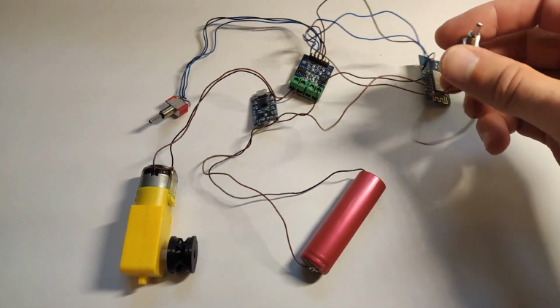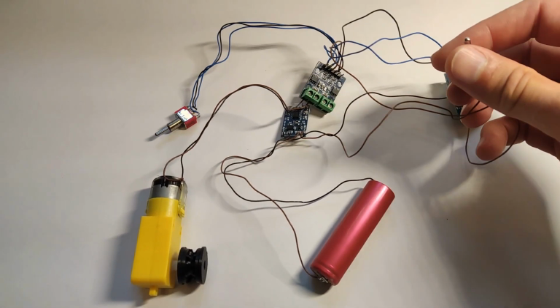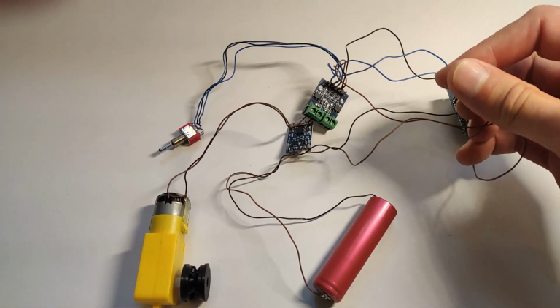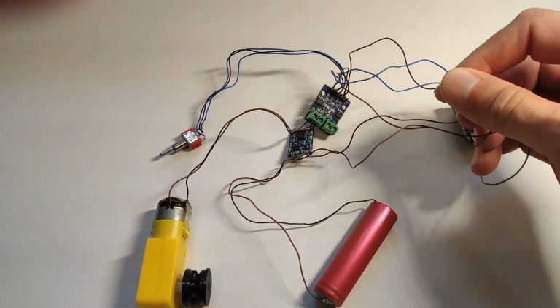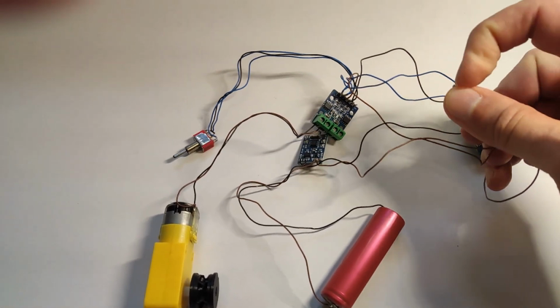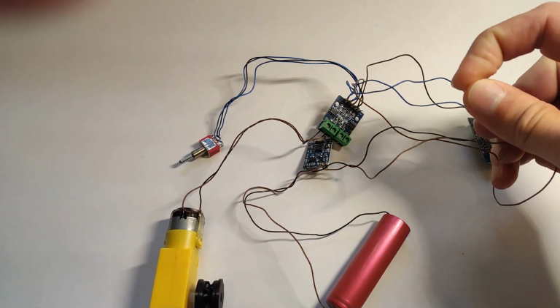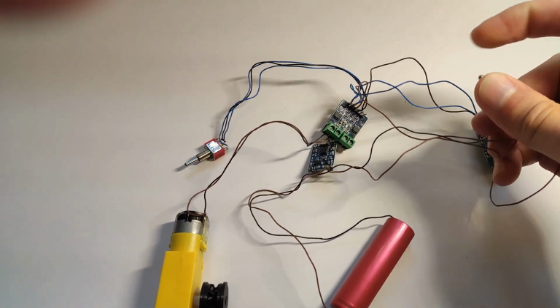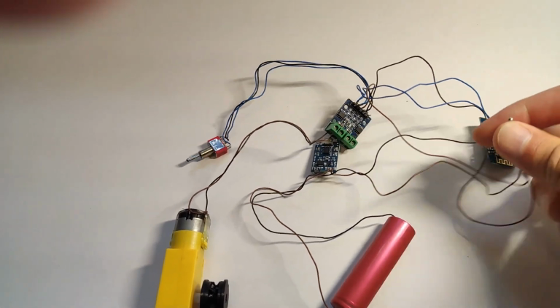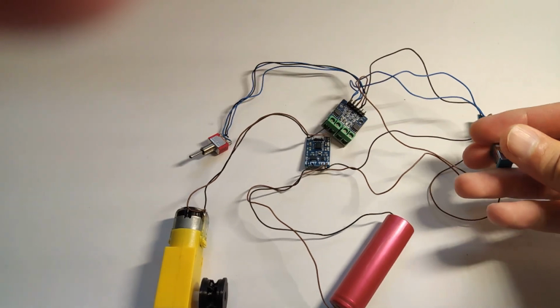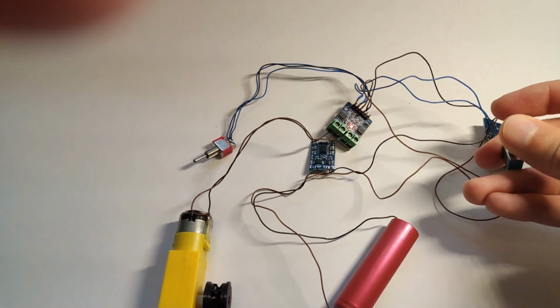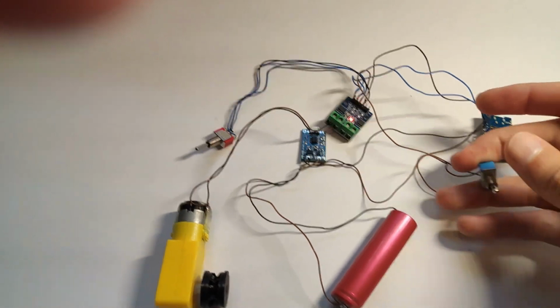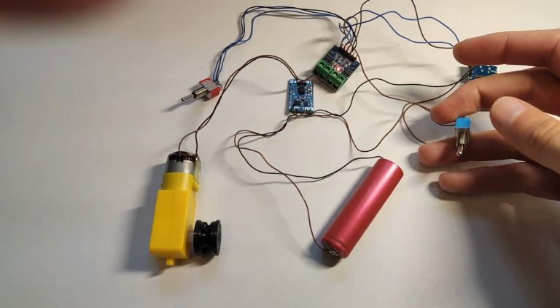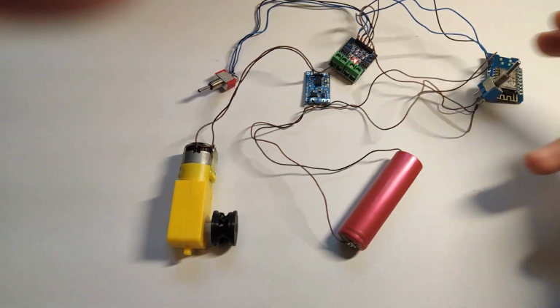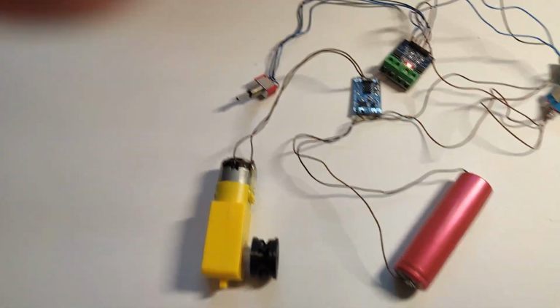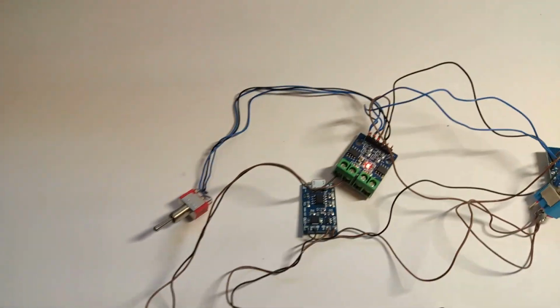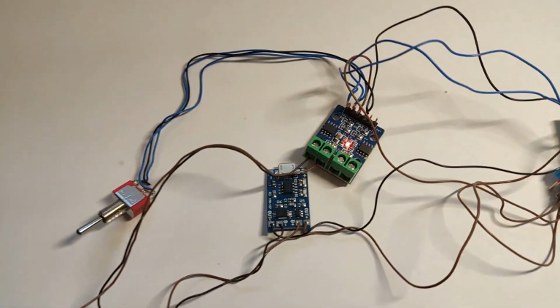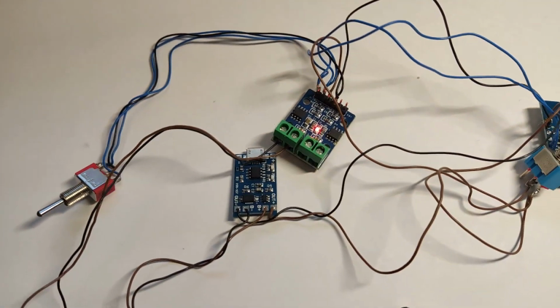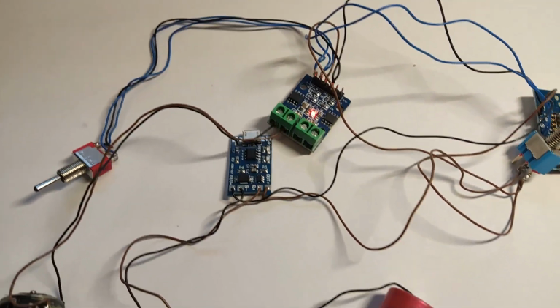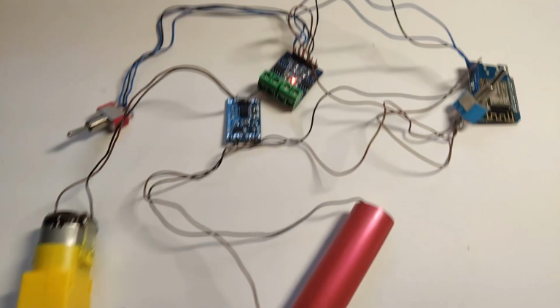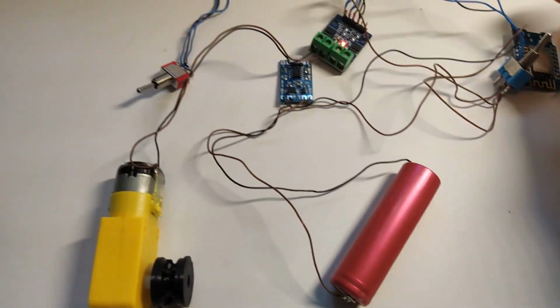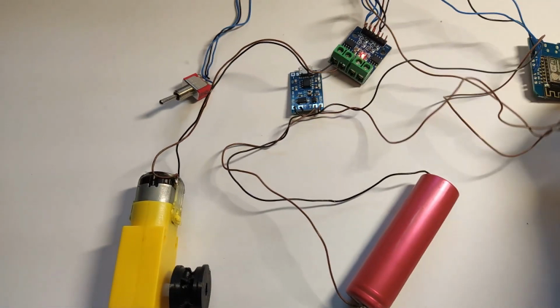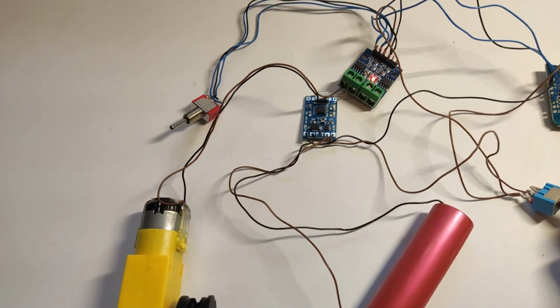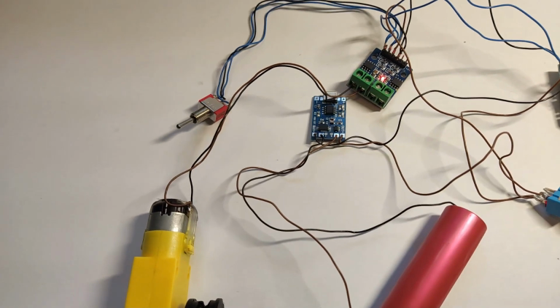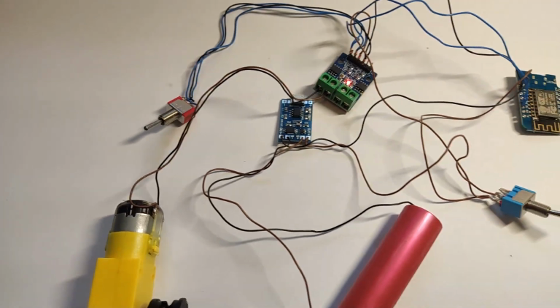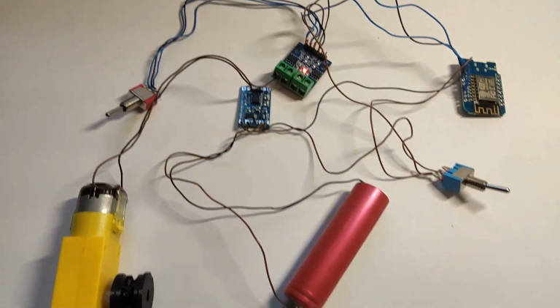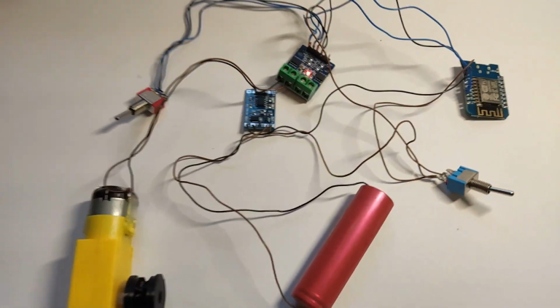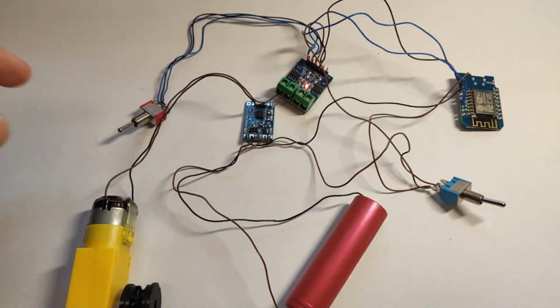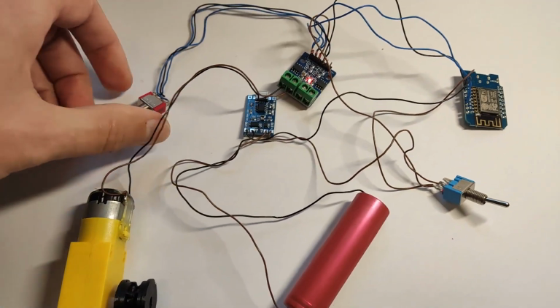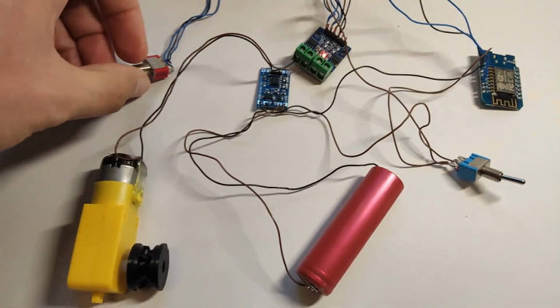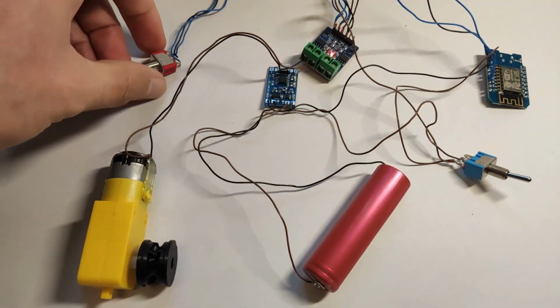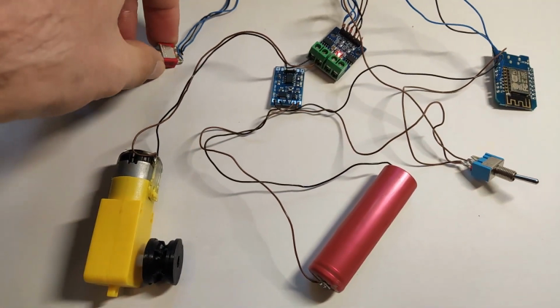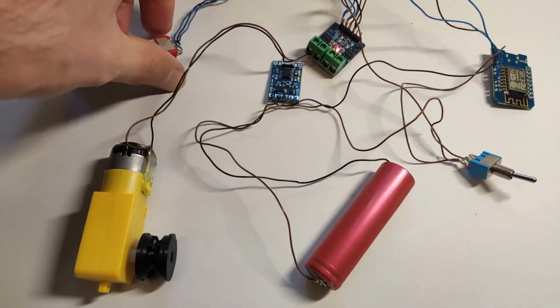This project is made to work both manually, operated by the switch, and automatically by Home Assistant. The blue switch is for on/off, and the red one commands the motor to rotate clockwise or counterclockwise.